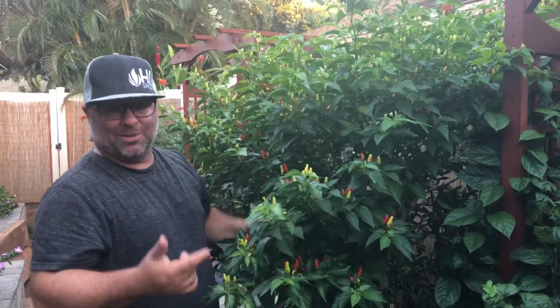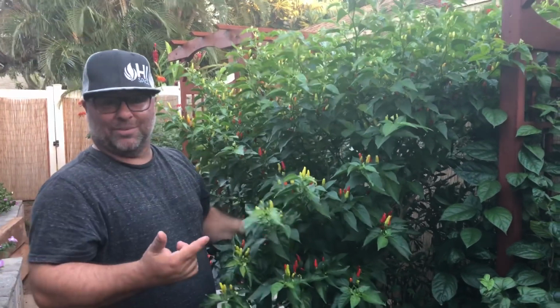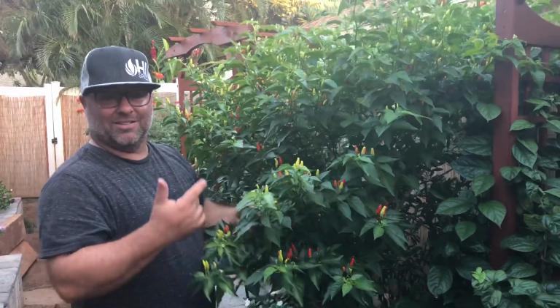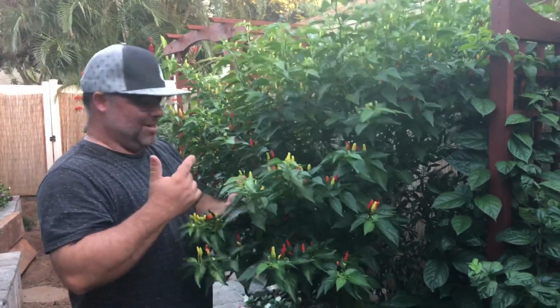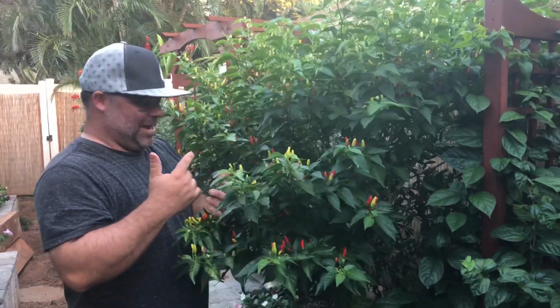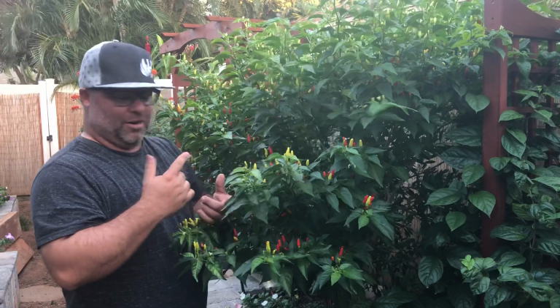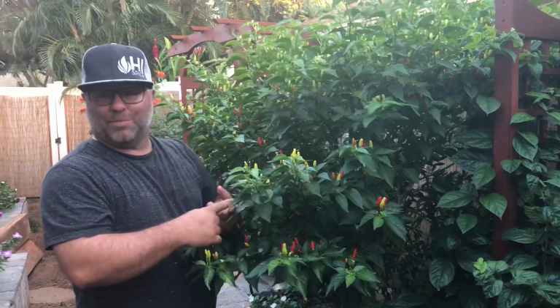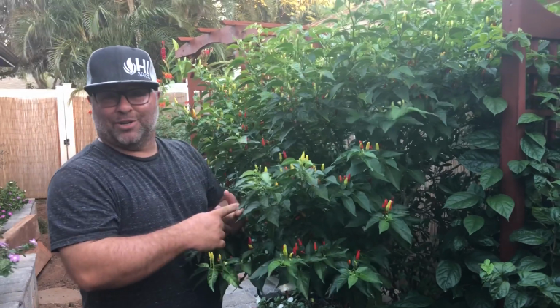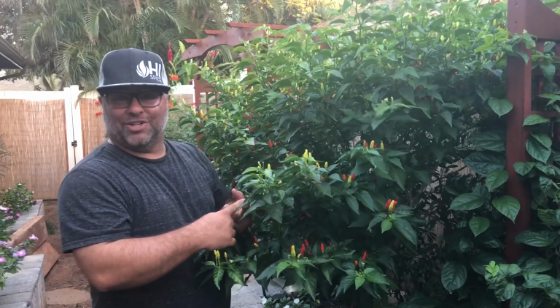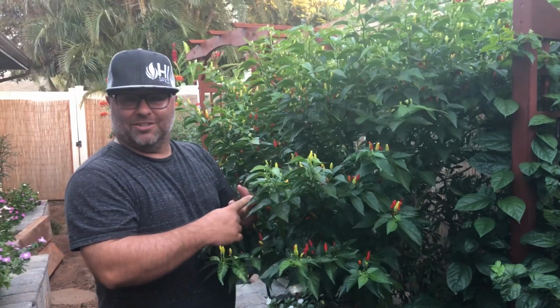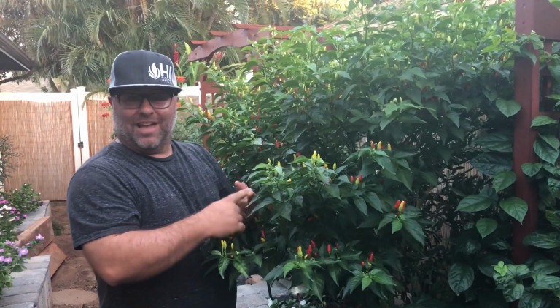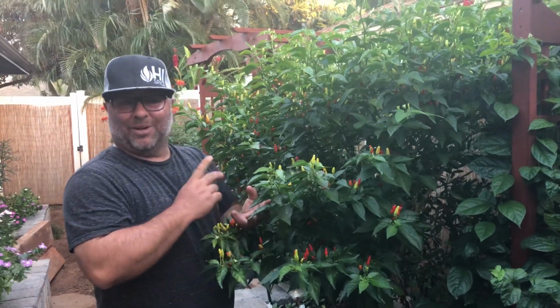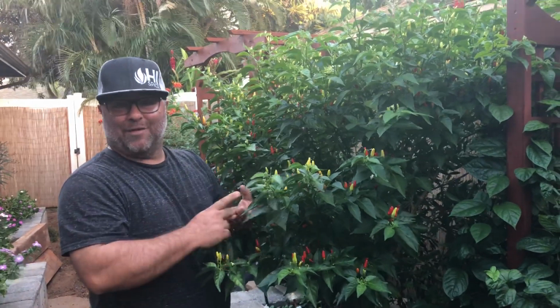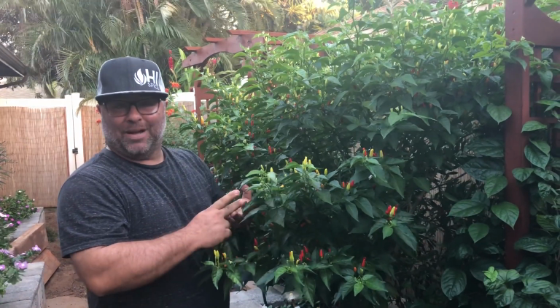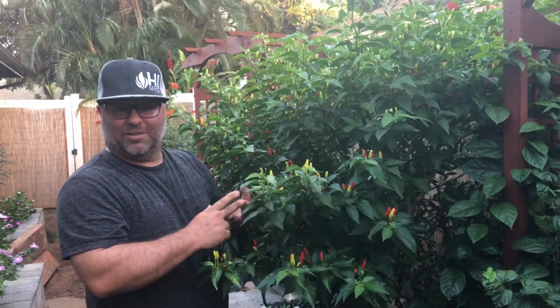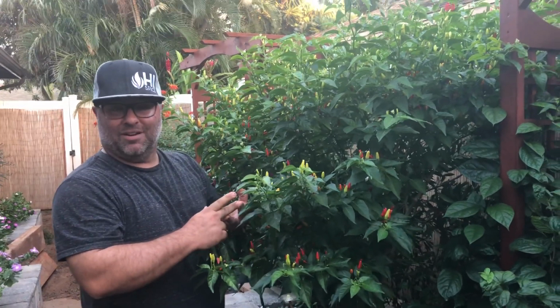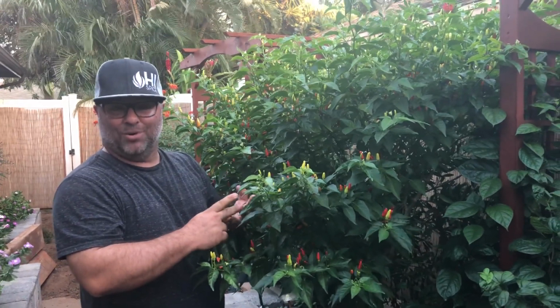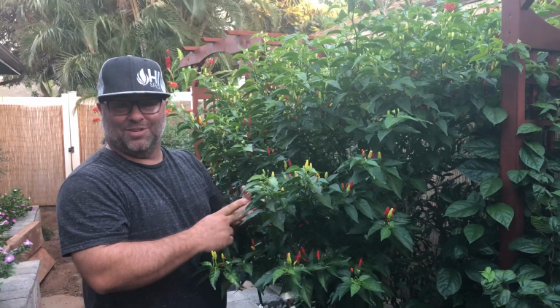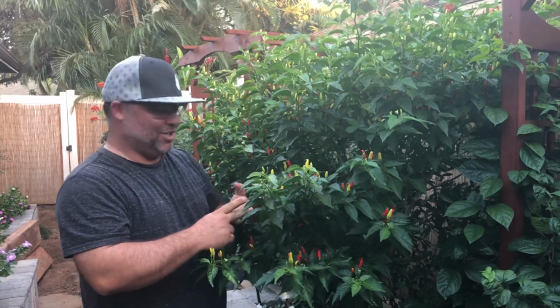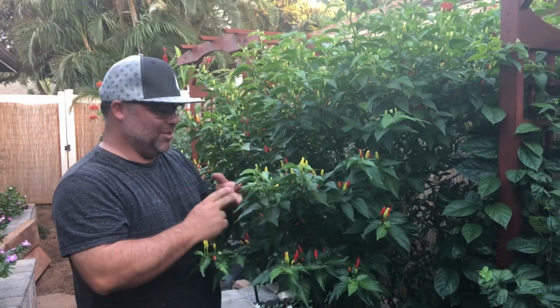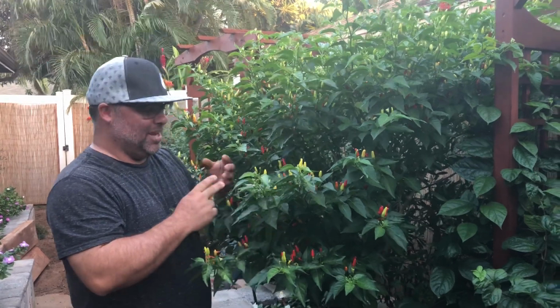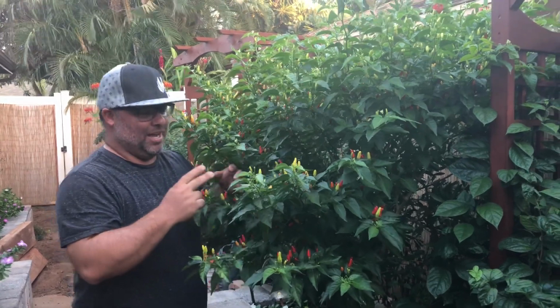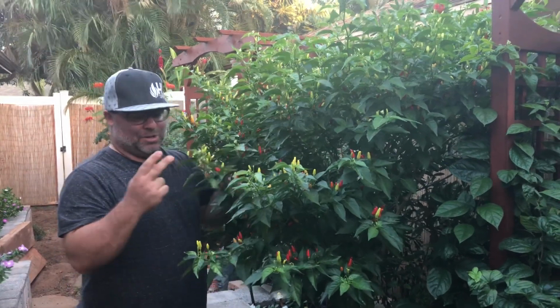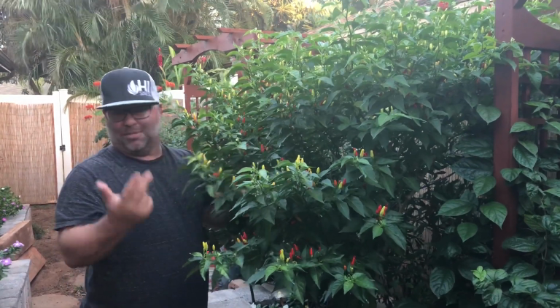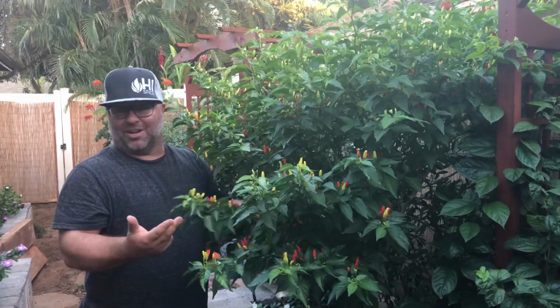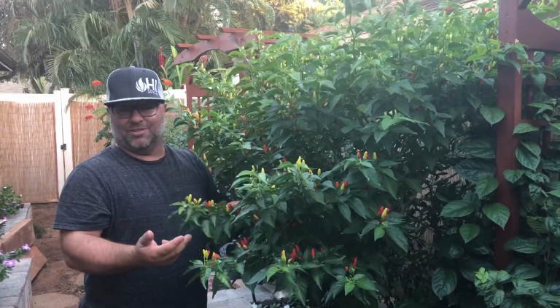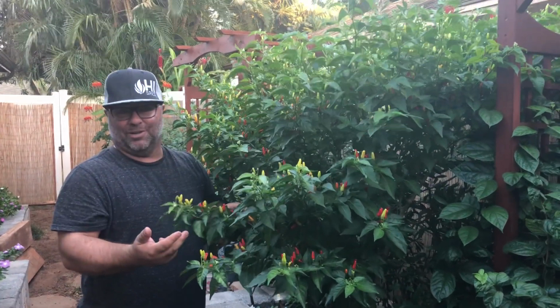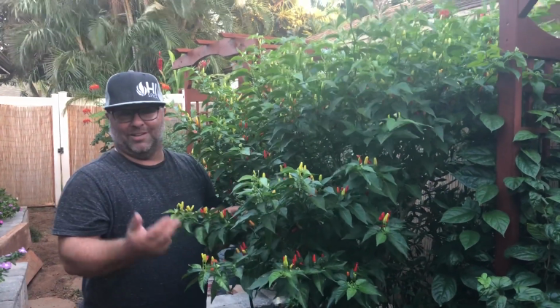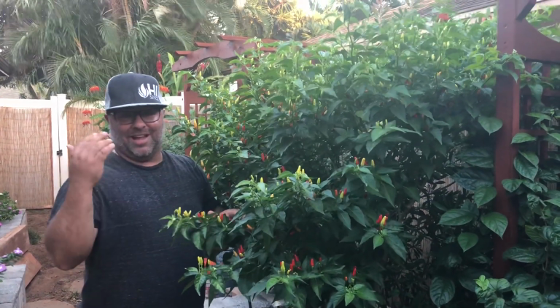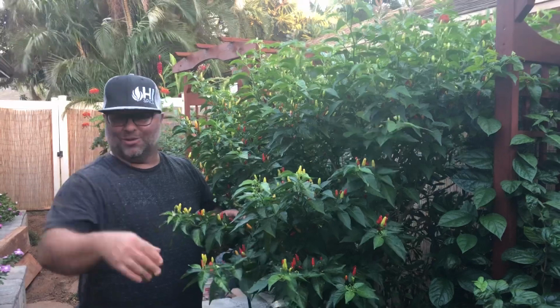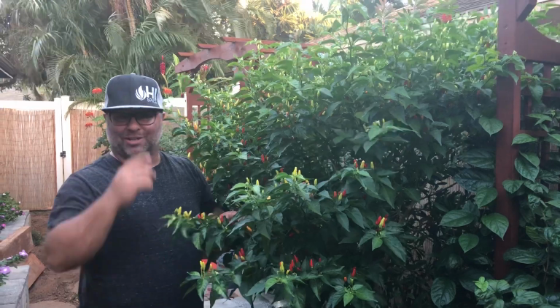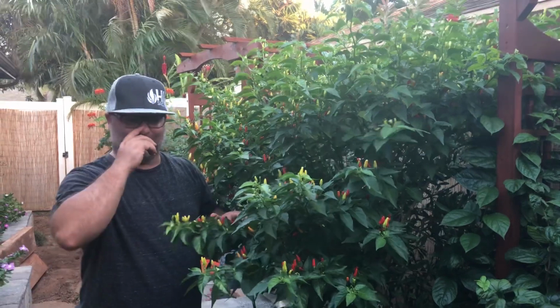So we use them in a couple of sauces. We have our most popular — our turmeric ginger — and we also have our papaya guava. They both use these Hawaiian chili peppers, and we also make a barbecue sauce which is super yummy, and that uses Hawaiian chili peppers as well.